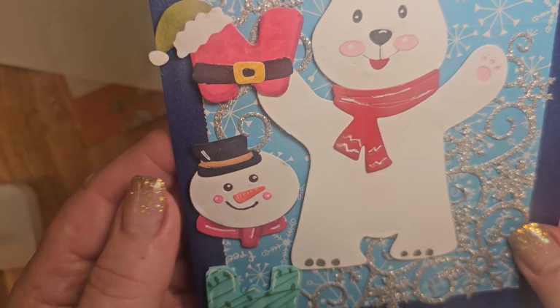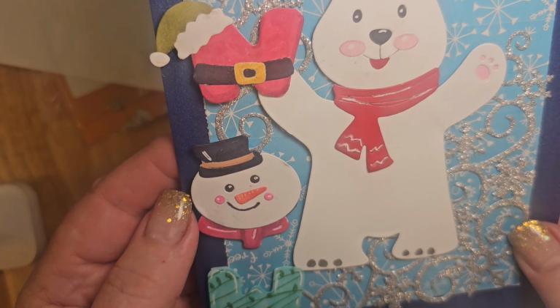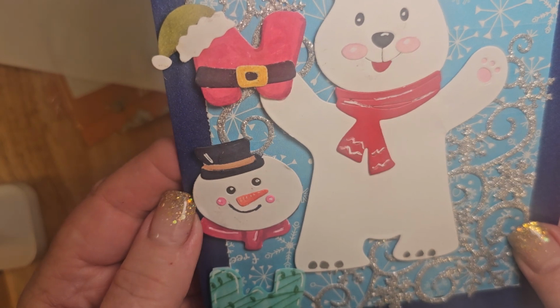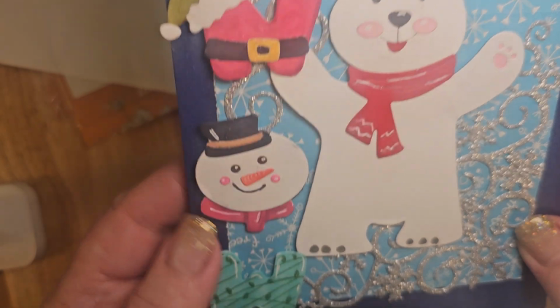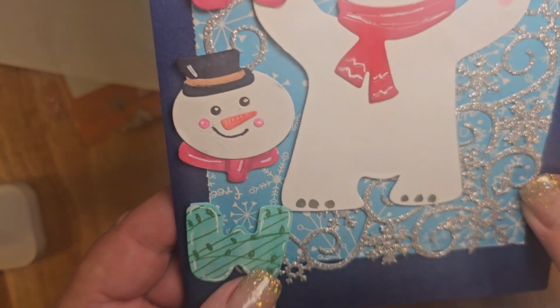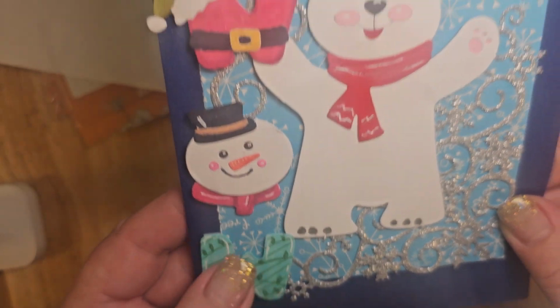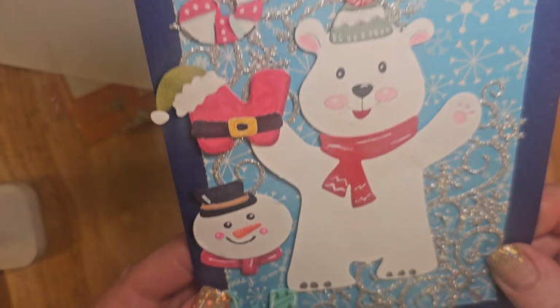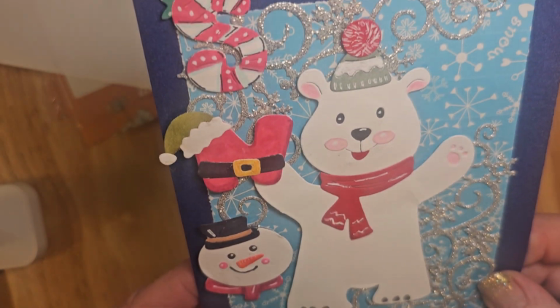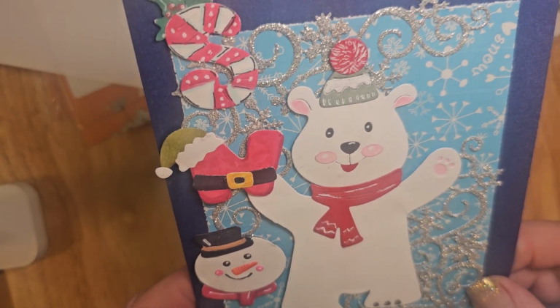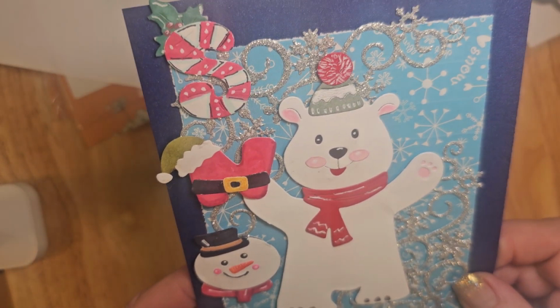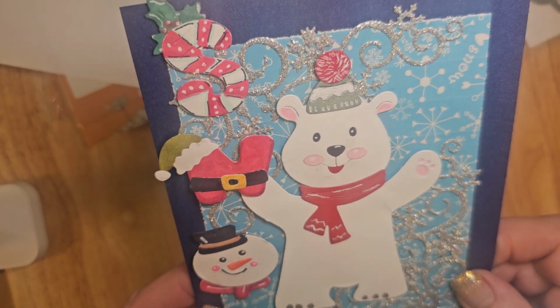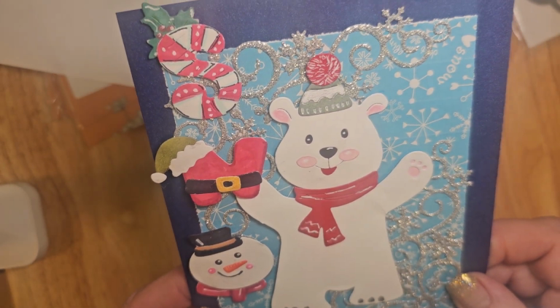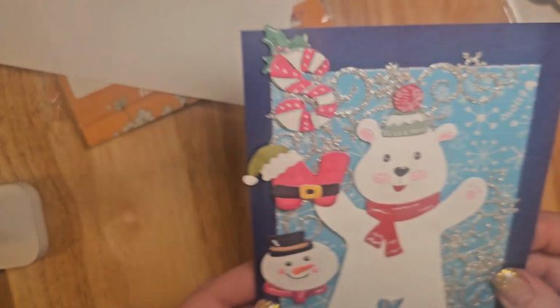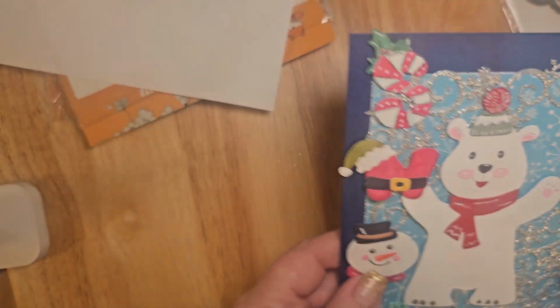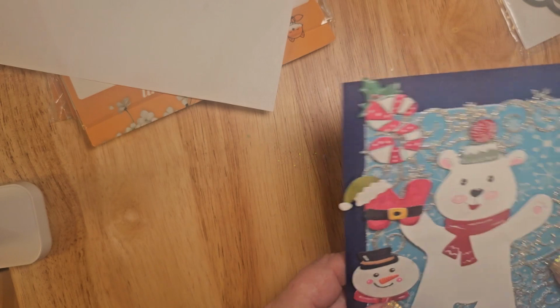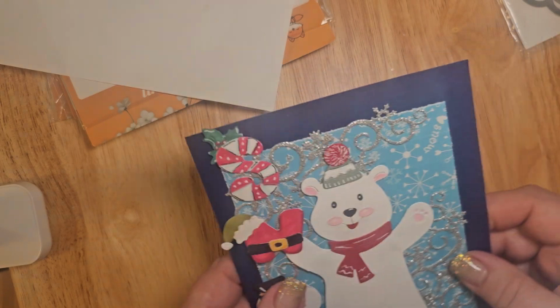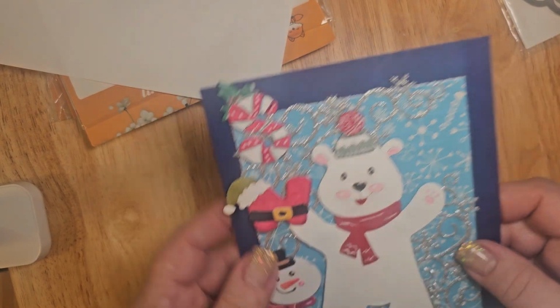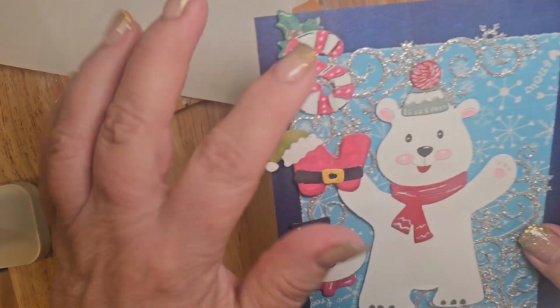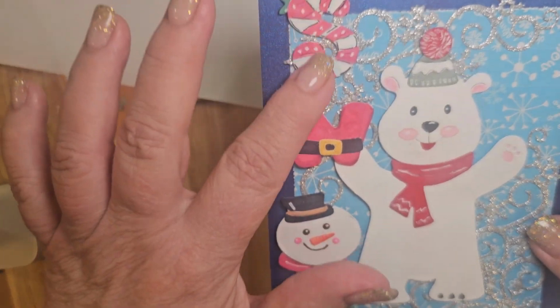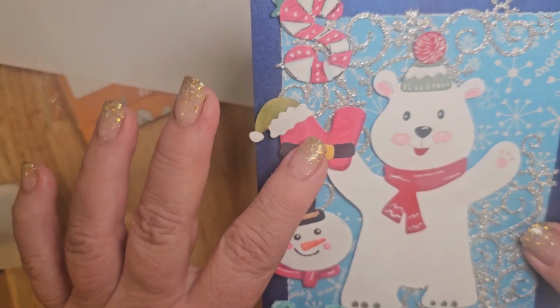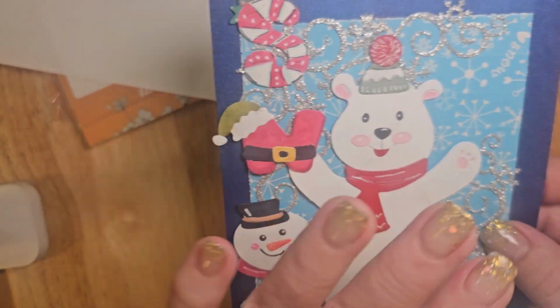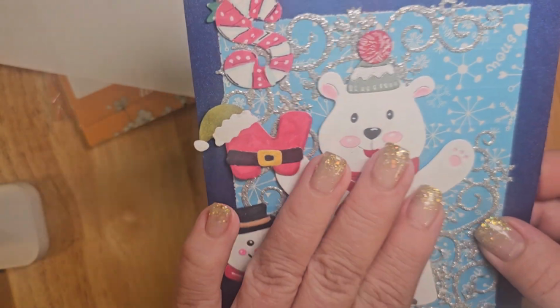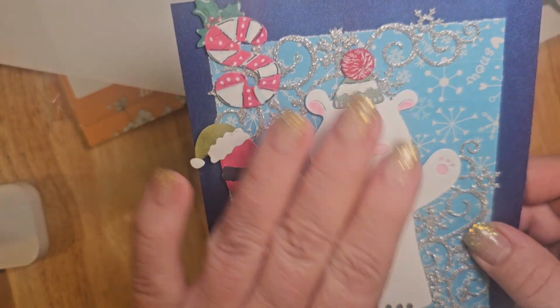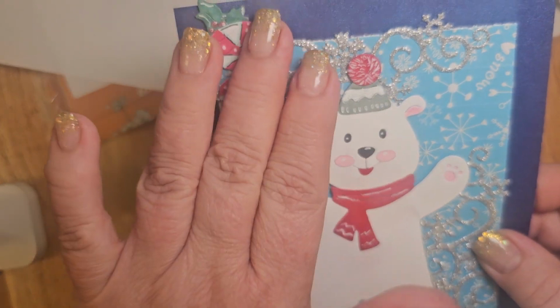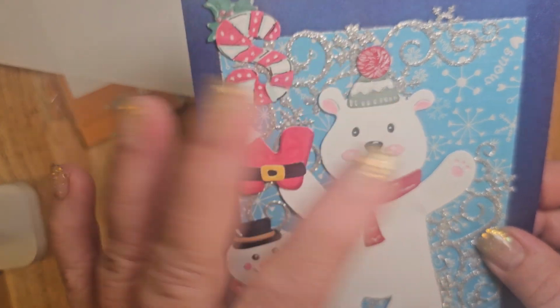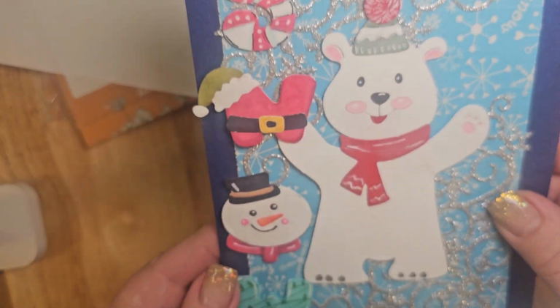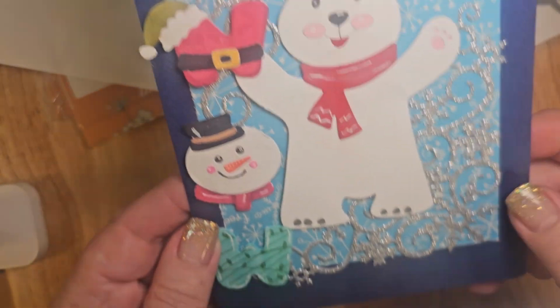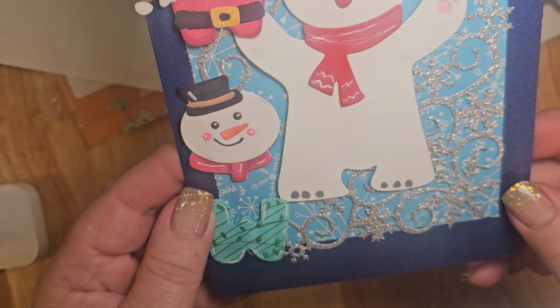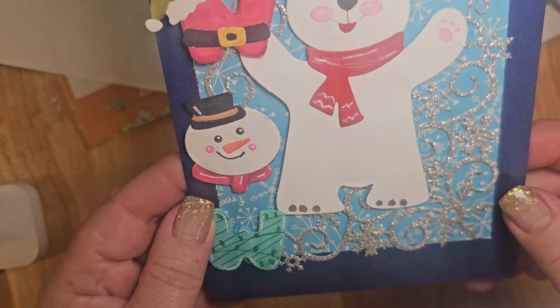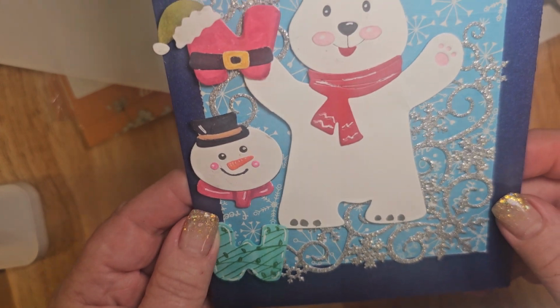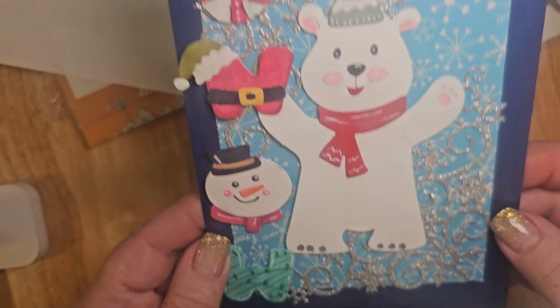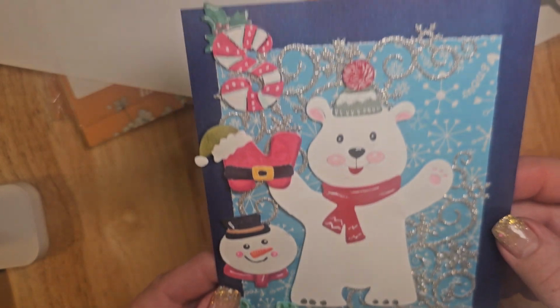Look at the little snowman — he's the O. I think that is adorable. So there's that card. I used the letters, the polar bear, and the snow on that one — so three of the dies that I ordered.